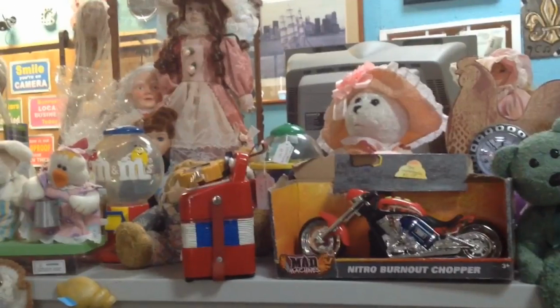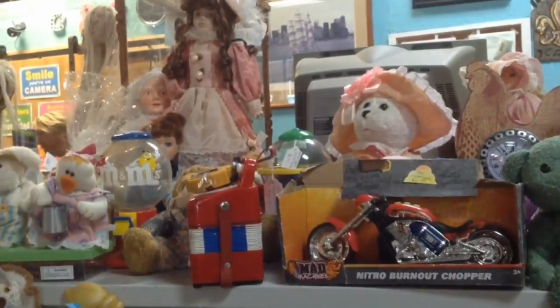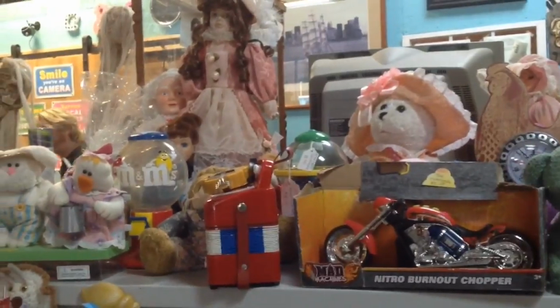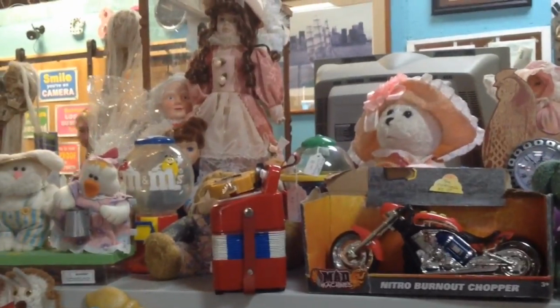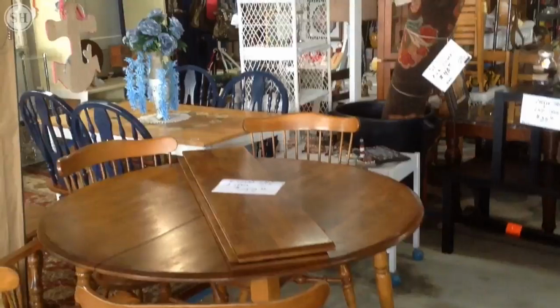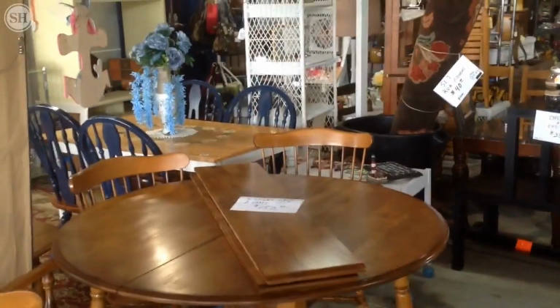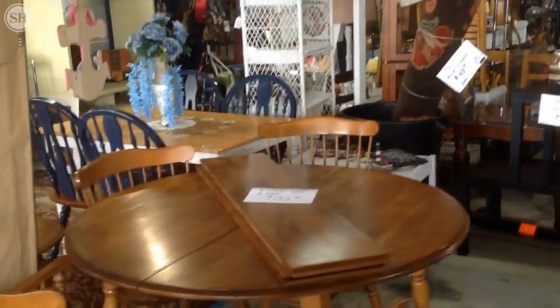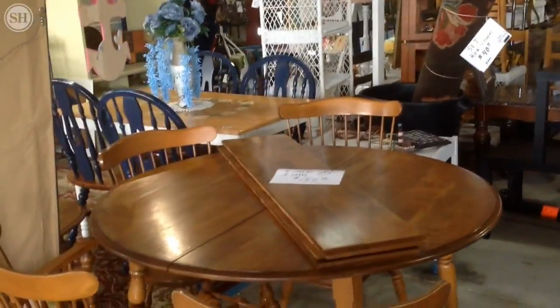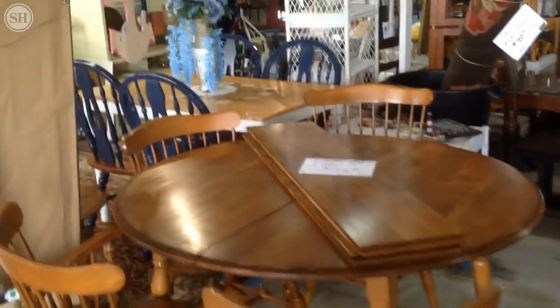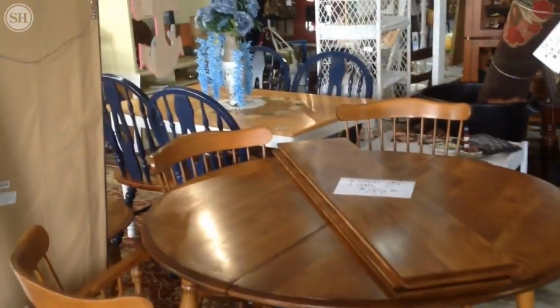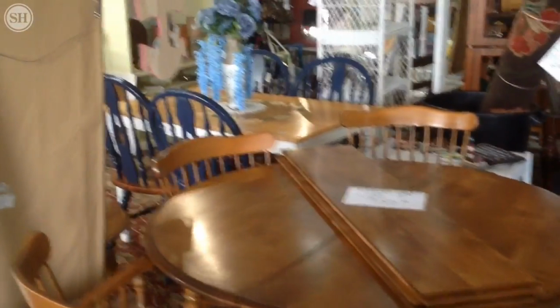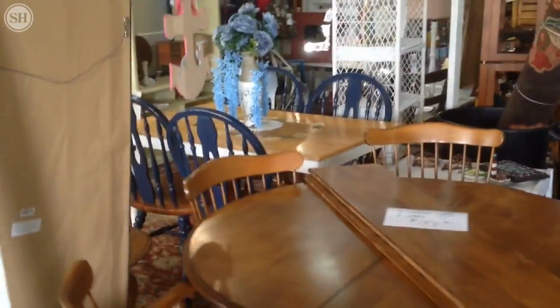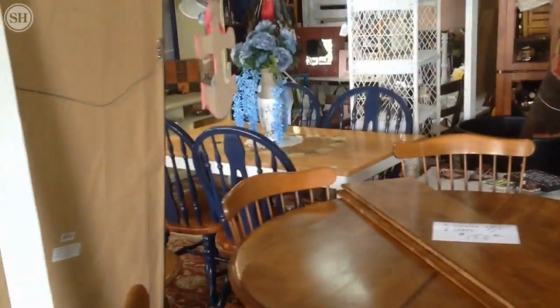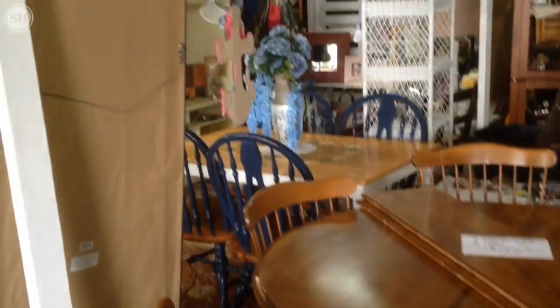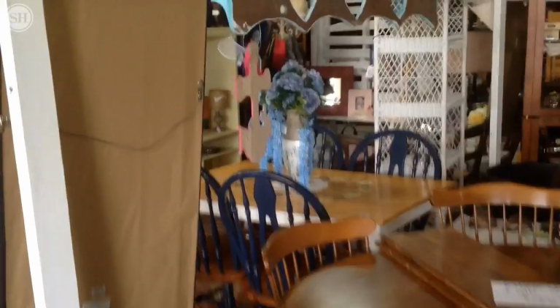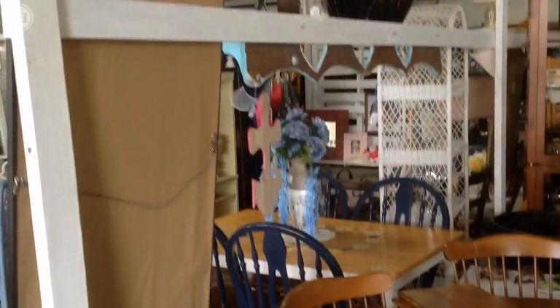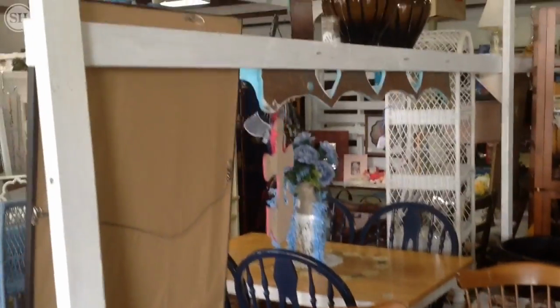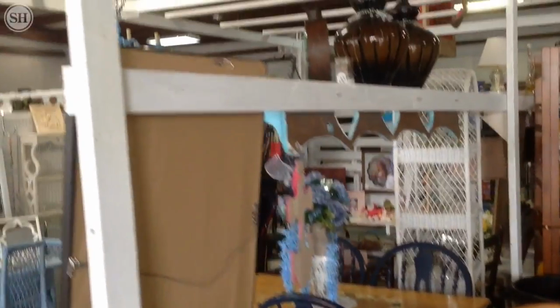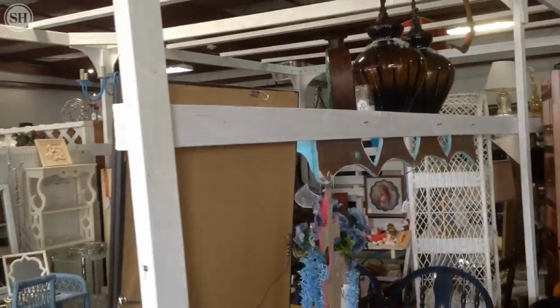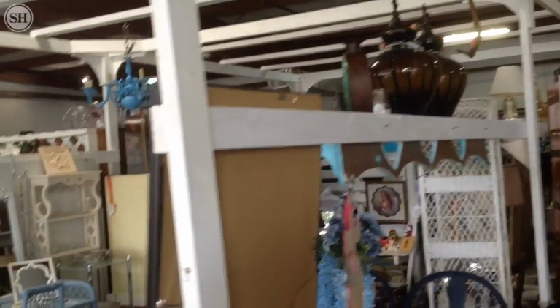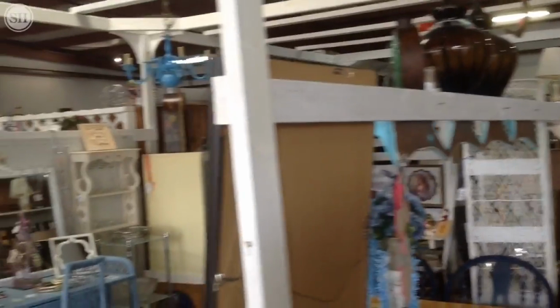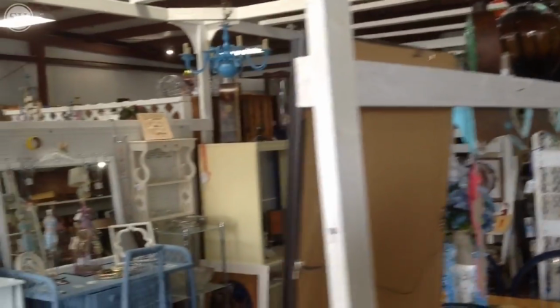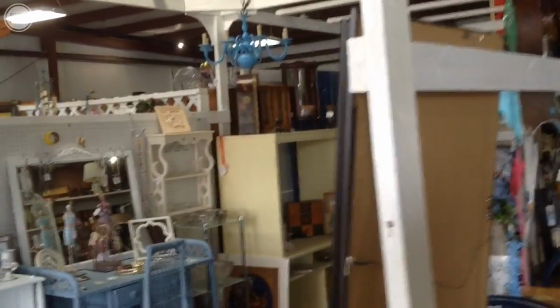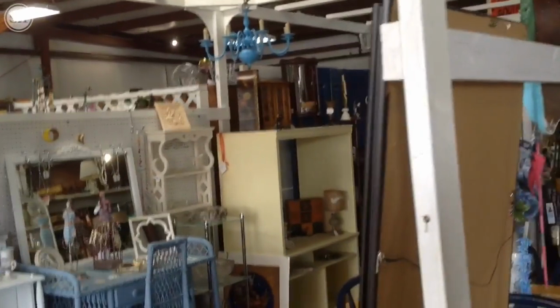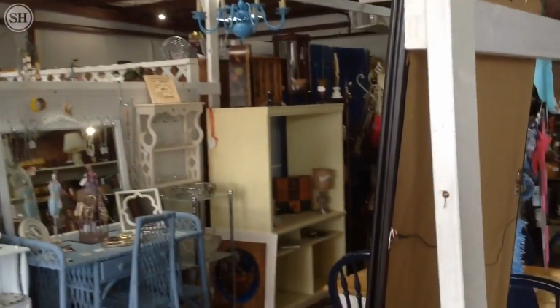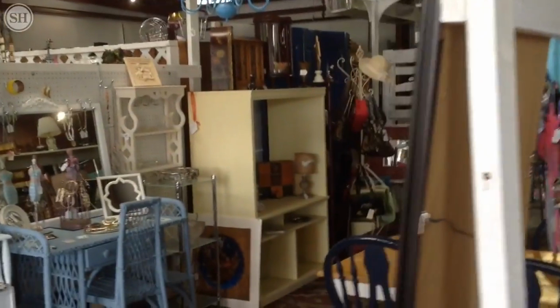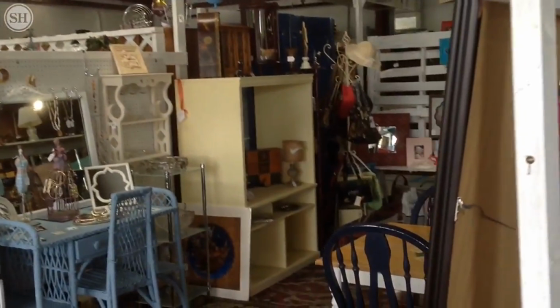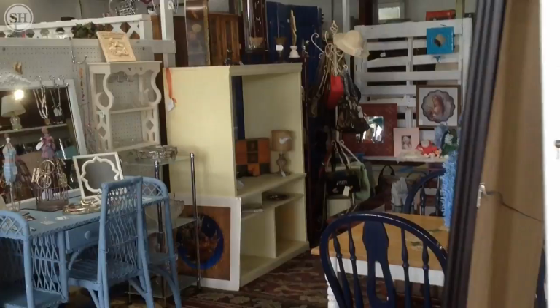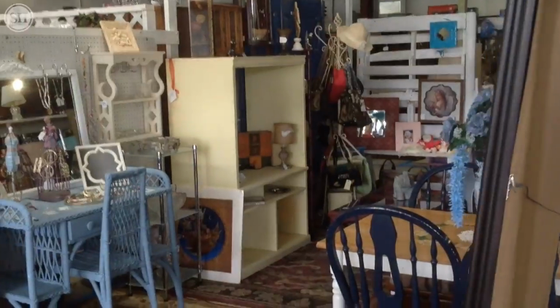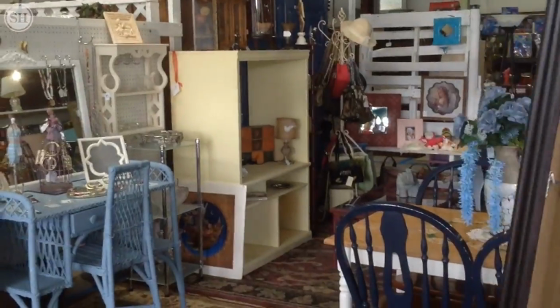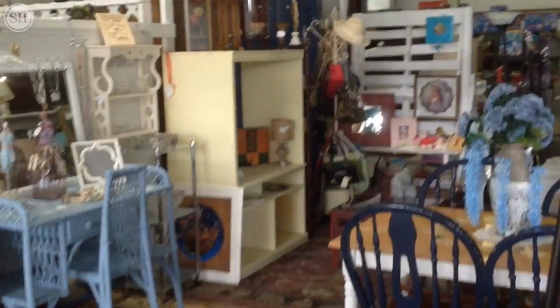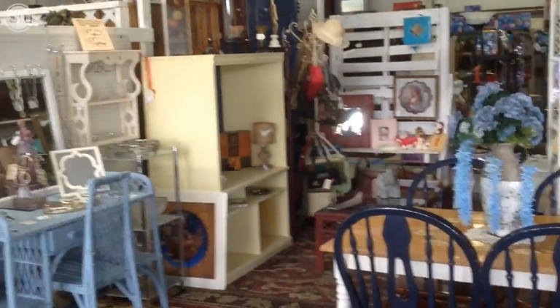Toys, new toys — we get a good bit of furniture too. A lot of people that live close by, they can furnish a house here. We have lots of decor for them.